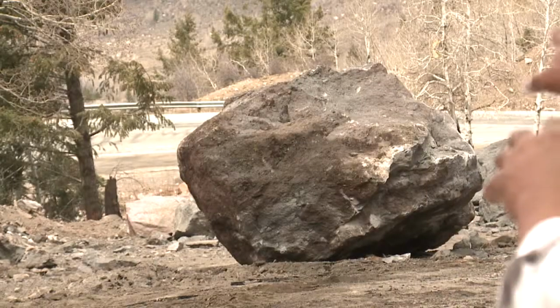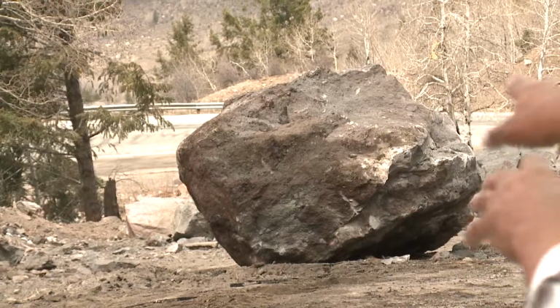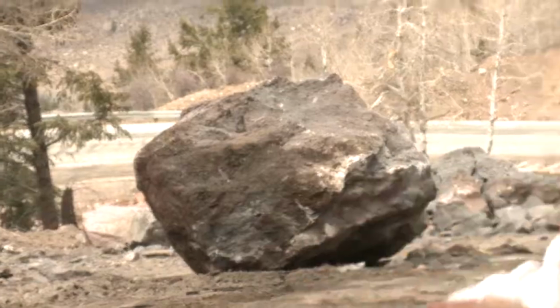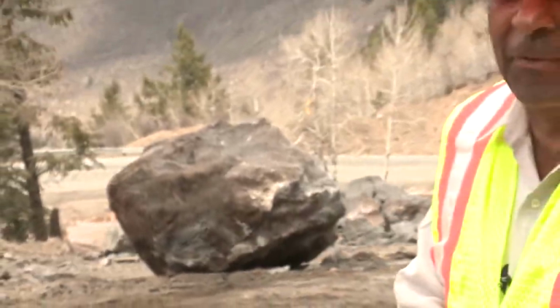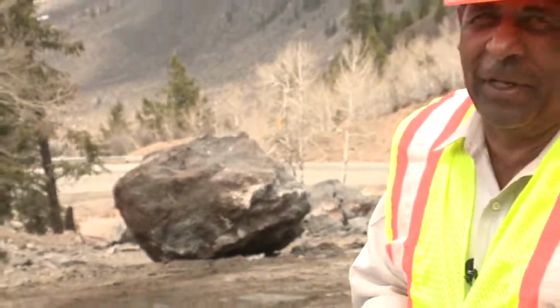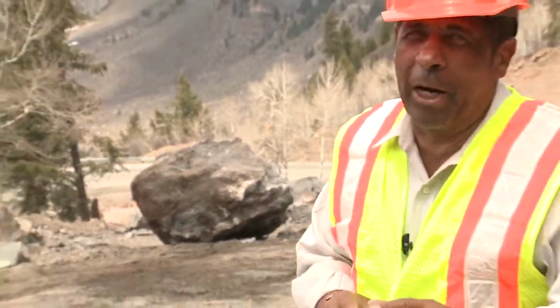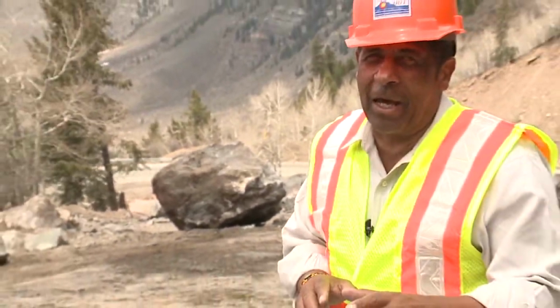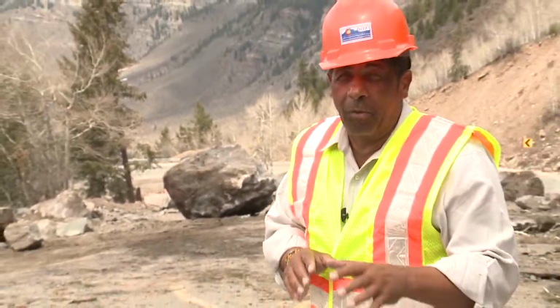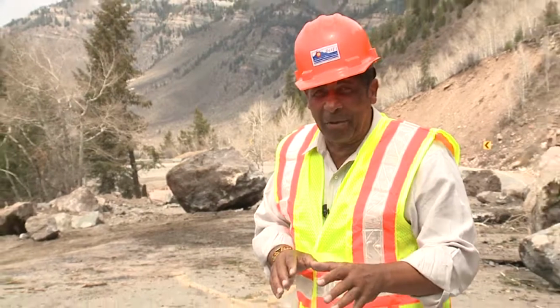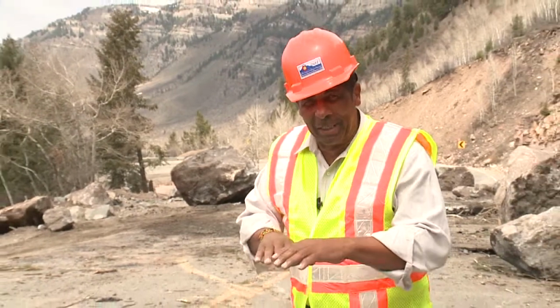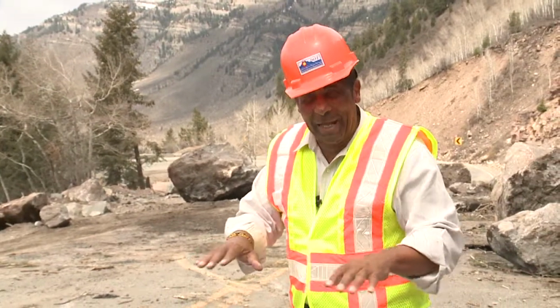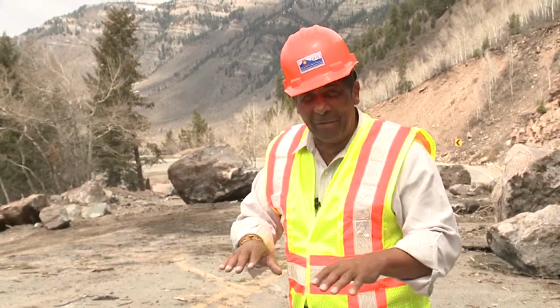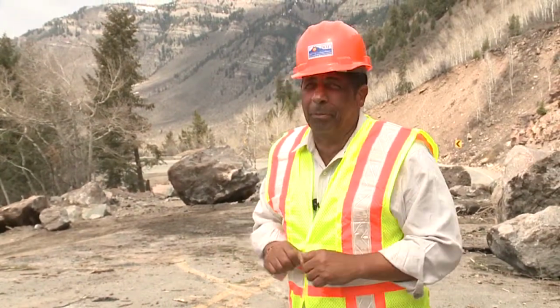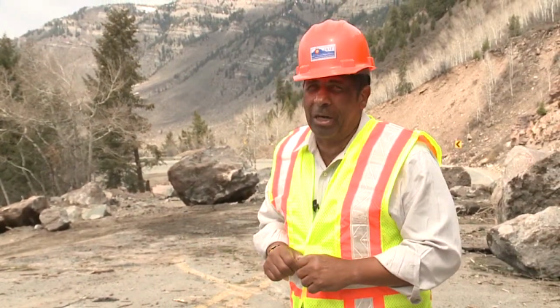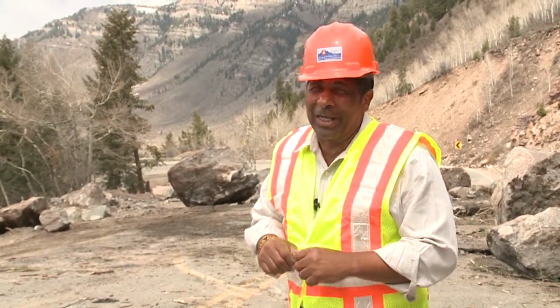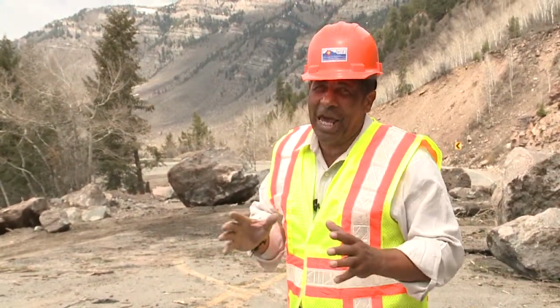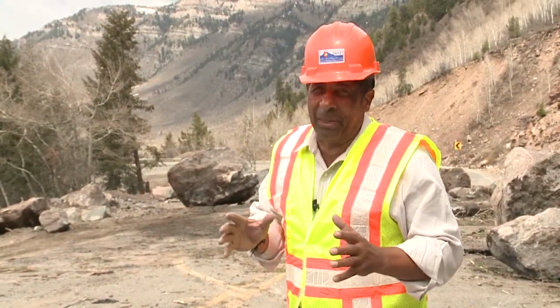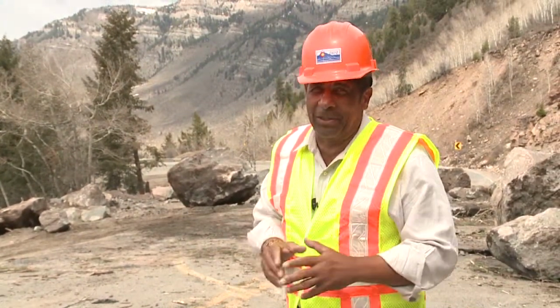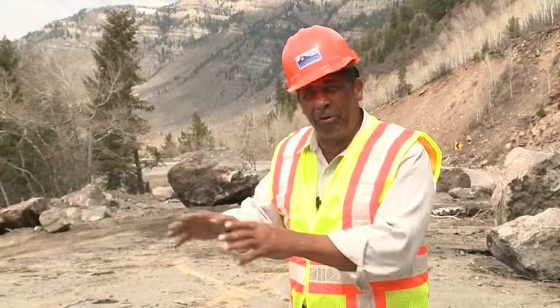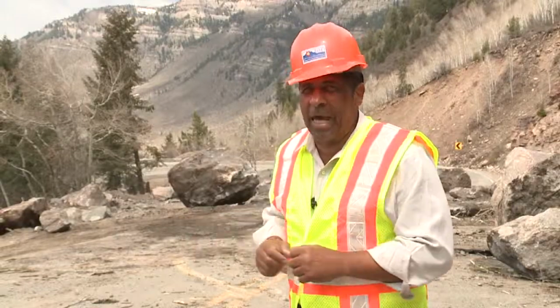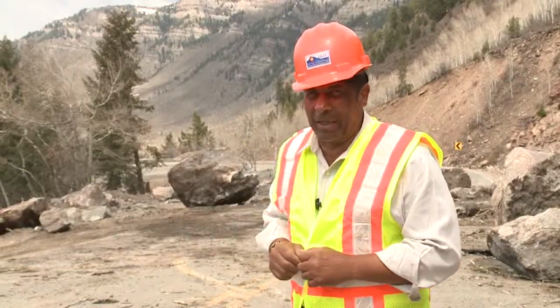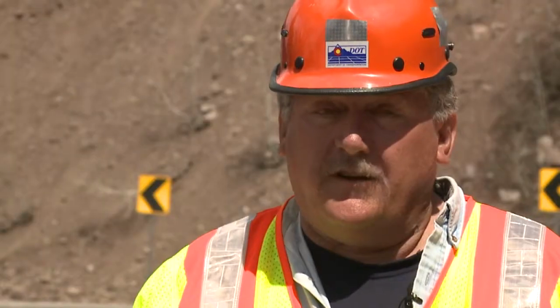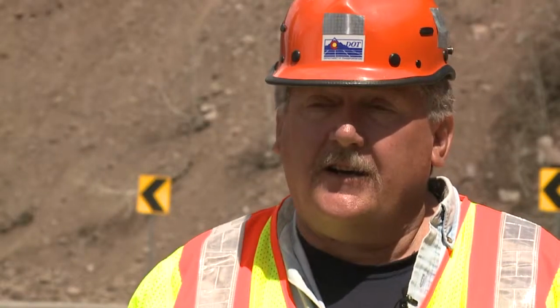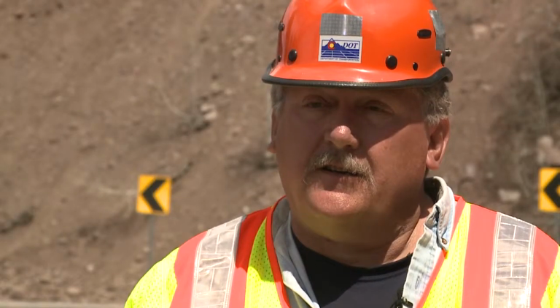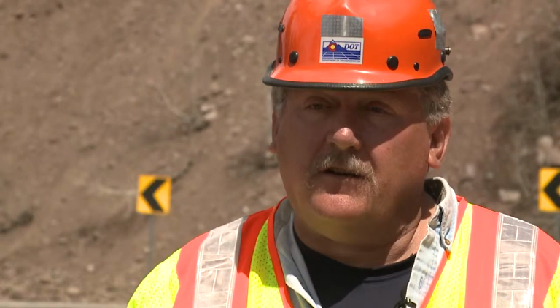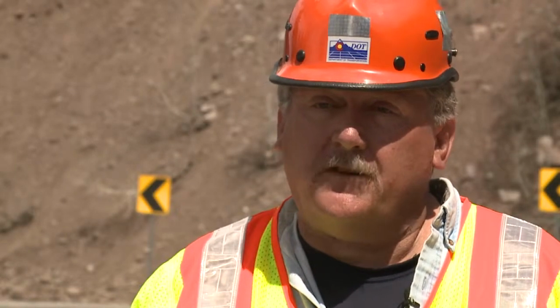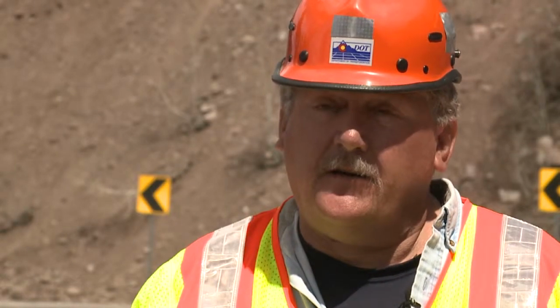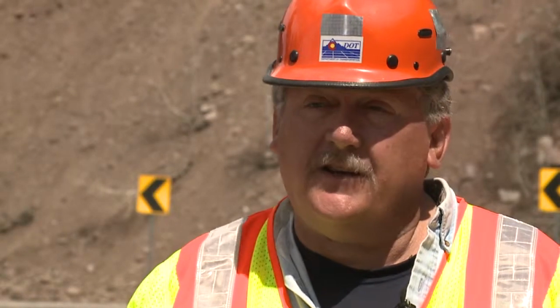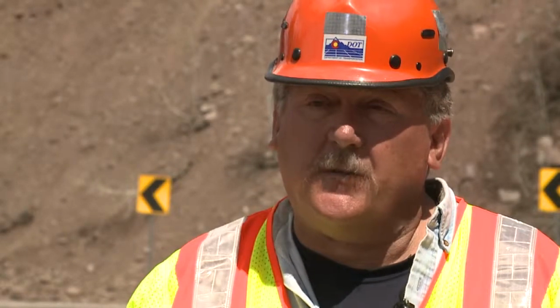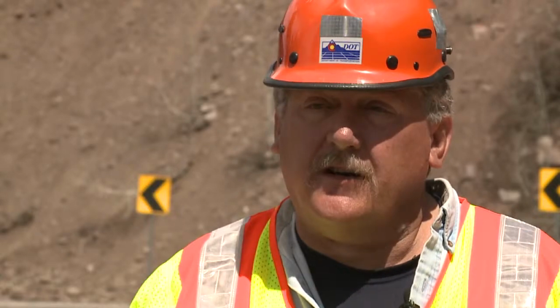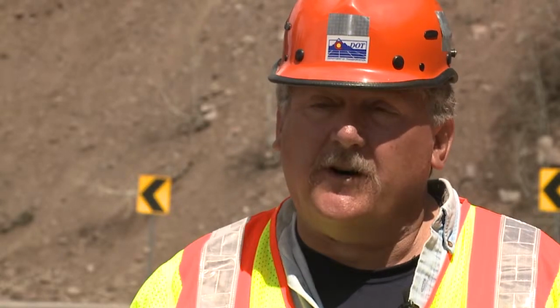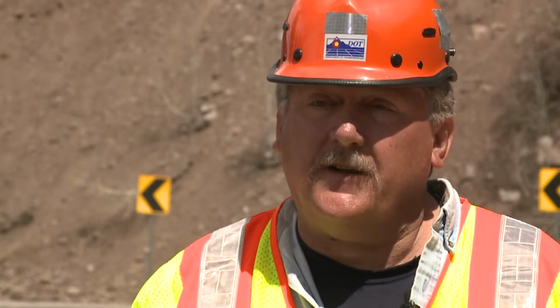Right now, that big rock is sitting about 50 feet from where it fell. They're trying to get it flat and level so they can put a charge on it and shatter it into many pieces to move it off the highway. We're going to try to manually, with either airbags or with the bars, try to pry them off and get them down.